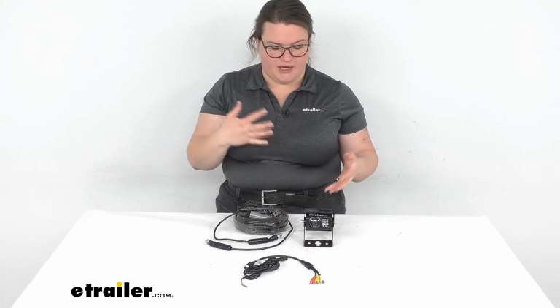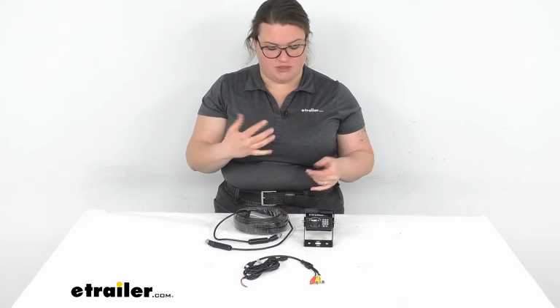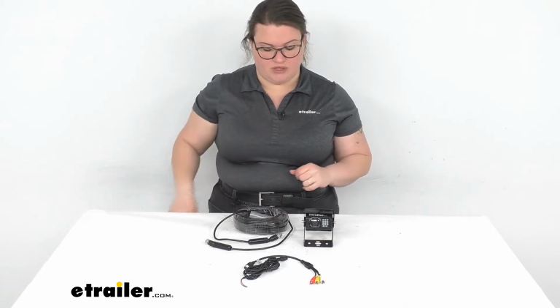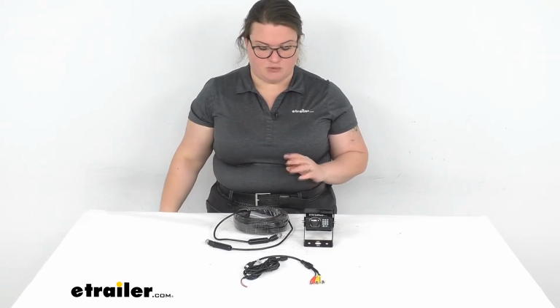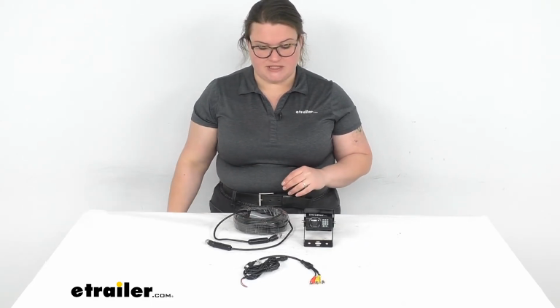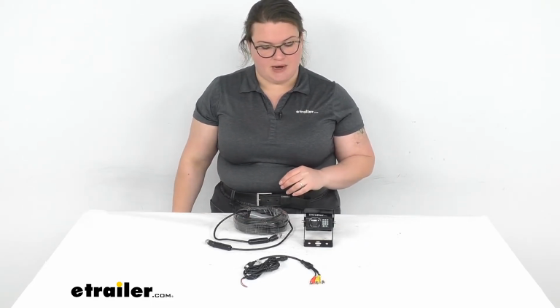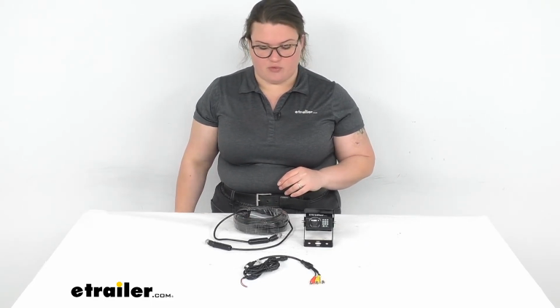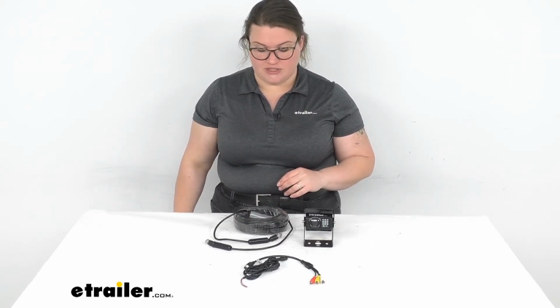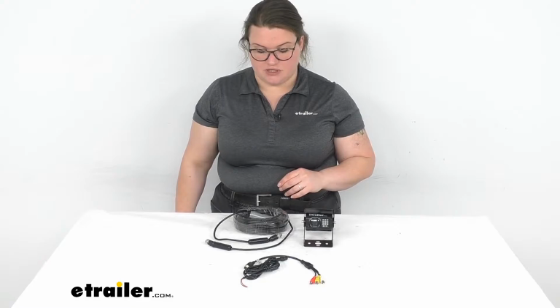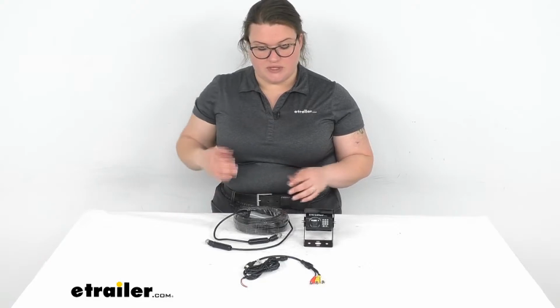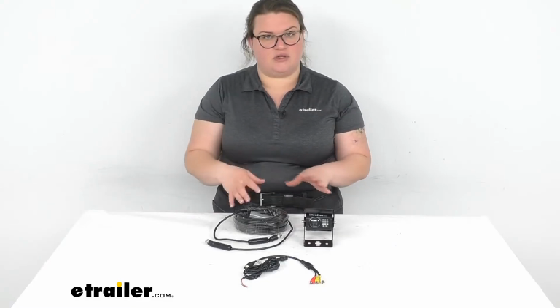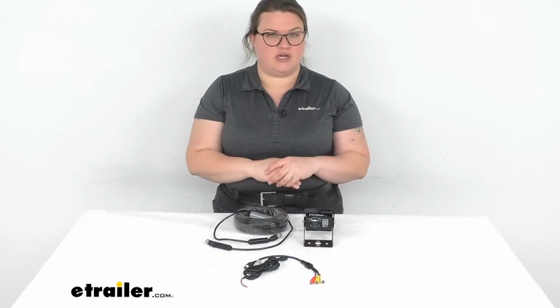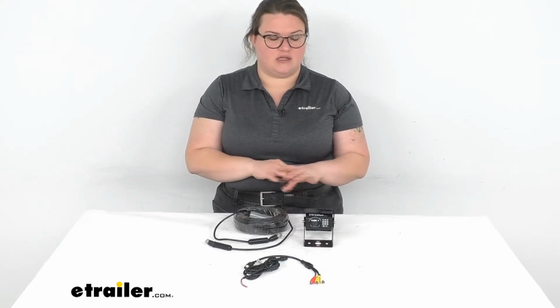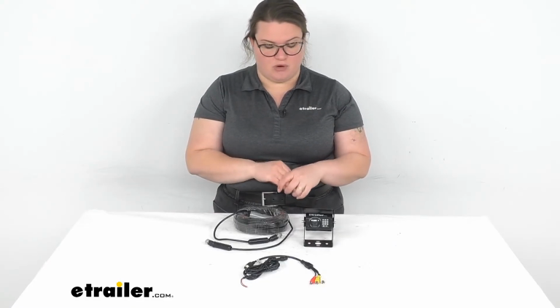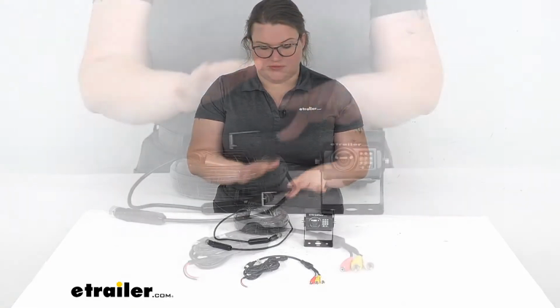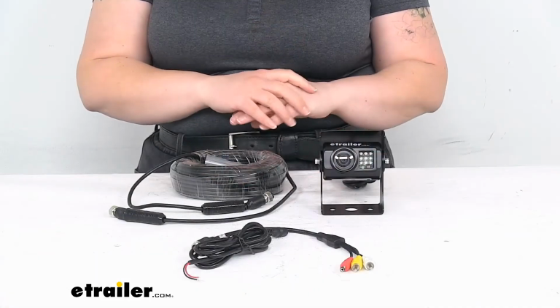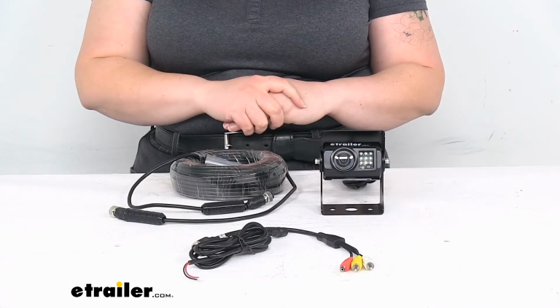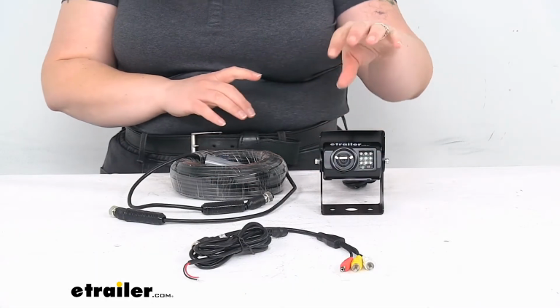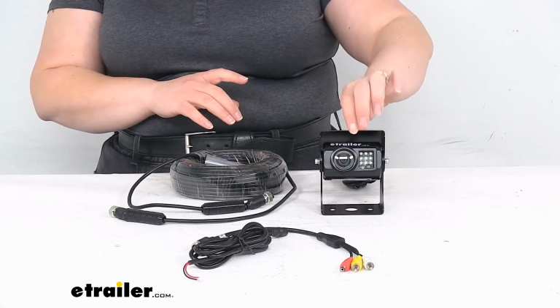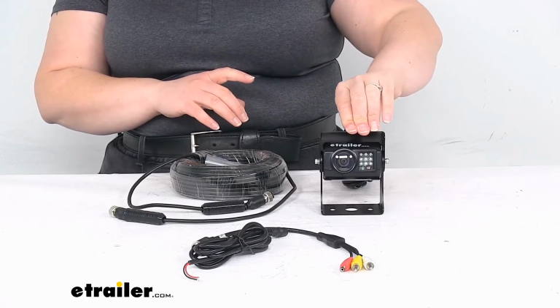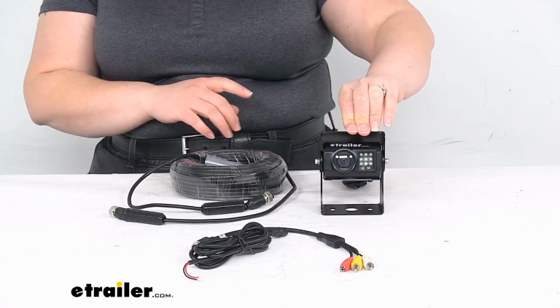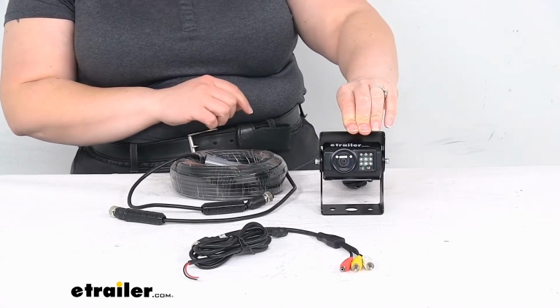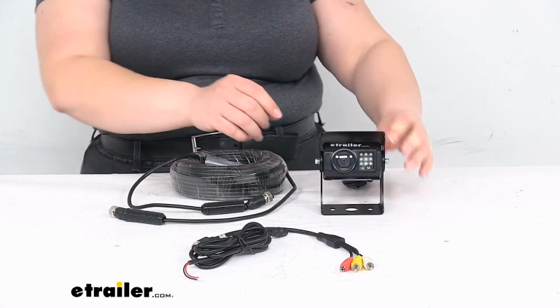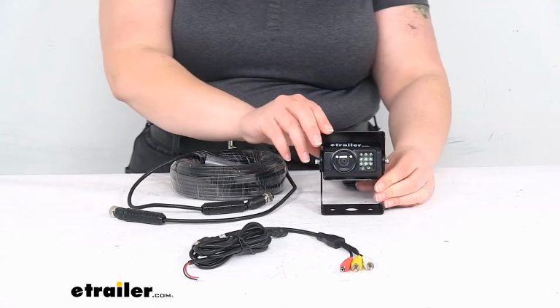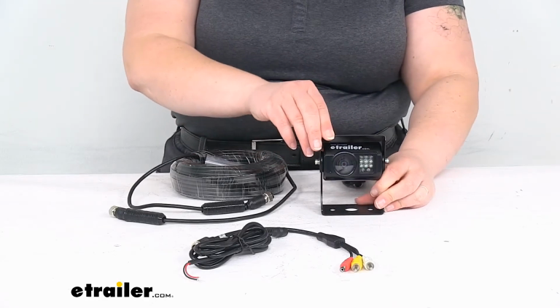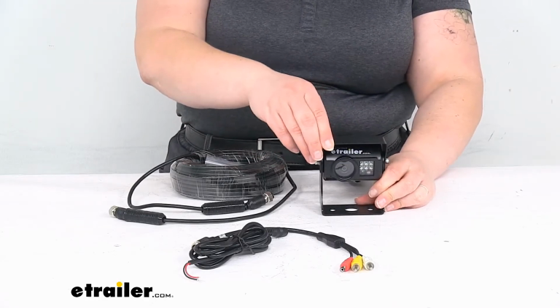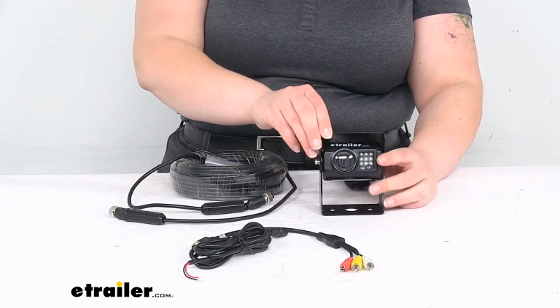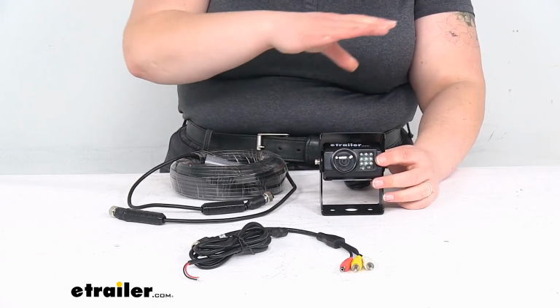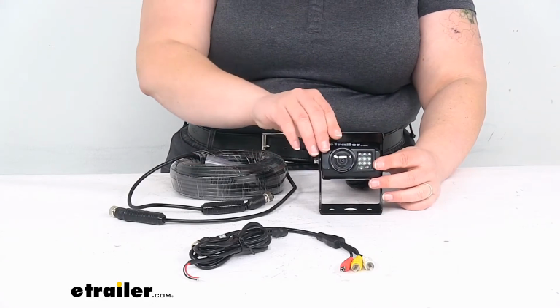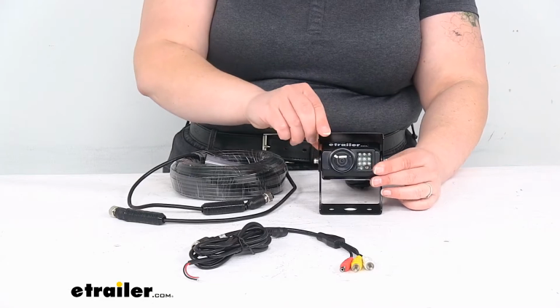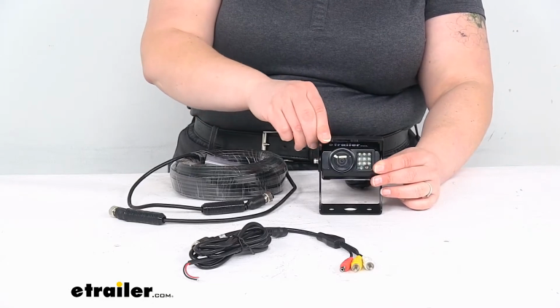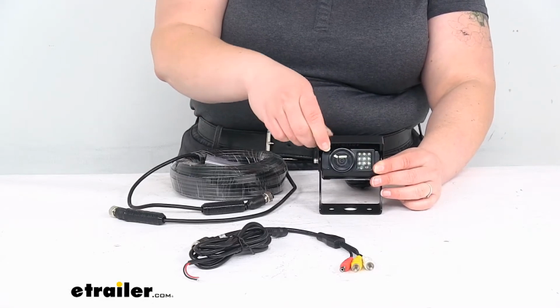It should be a really nice, robust camera for your system. So you can take a little closer look and talk a little bit more about the specs here. The shade is adjustable, so you can get this angled at whatever makes most sense for your setup.